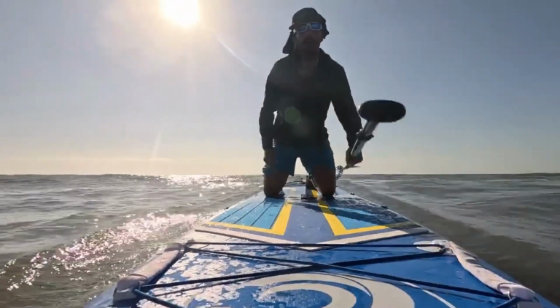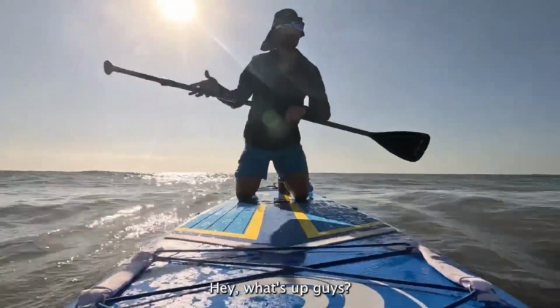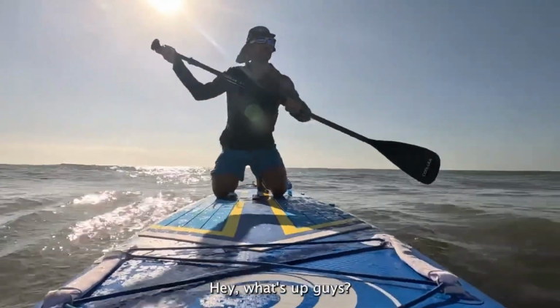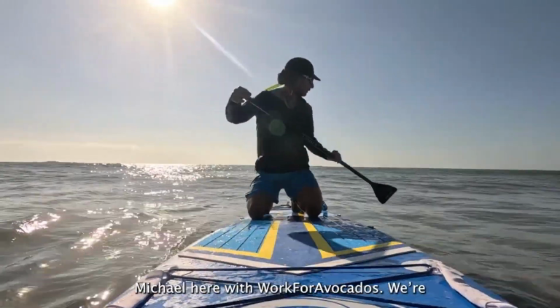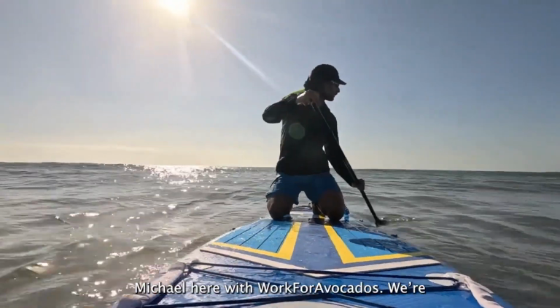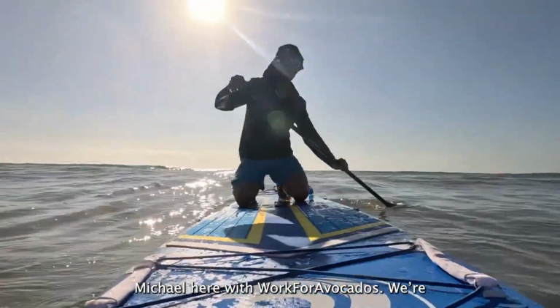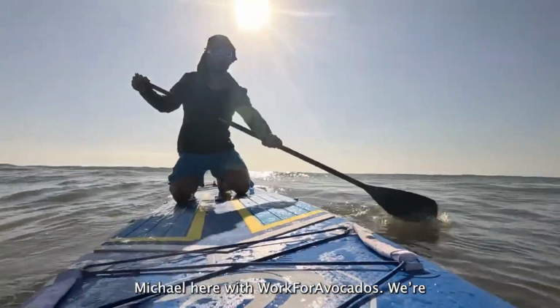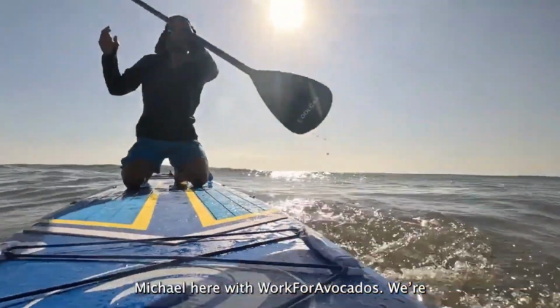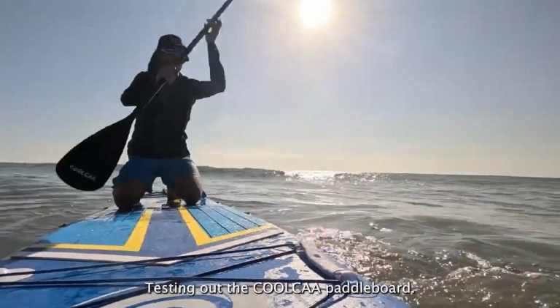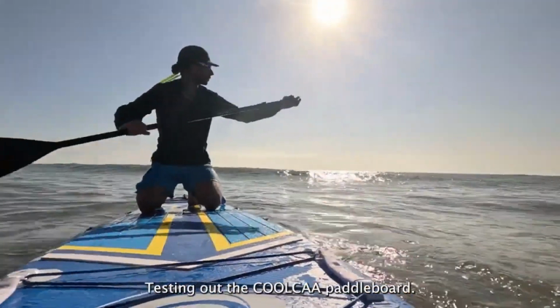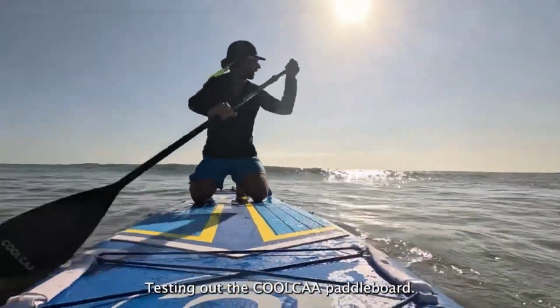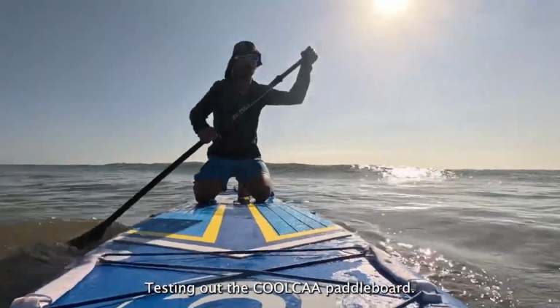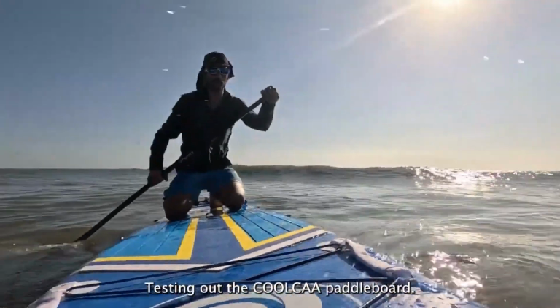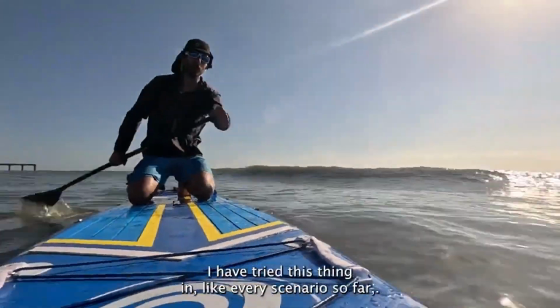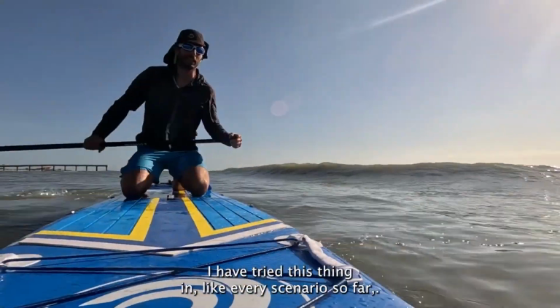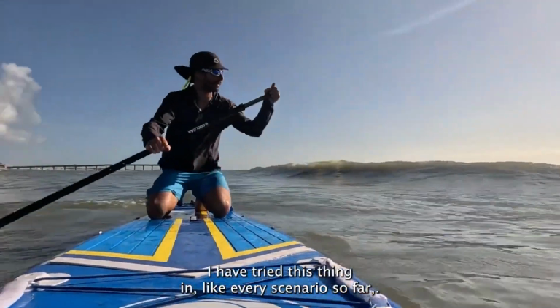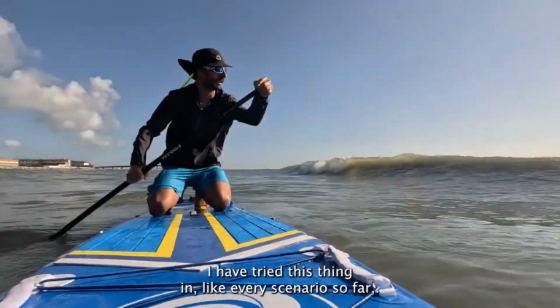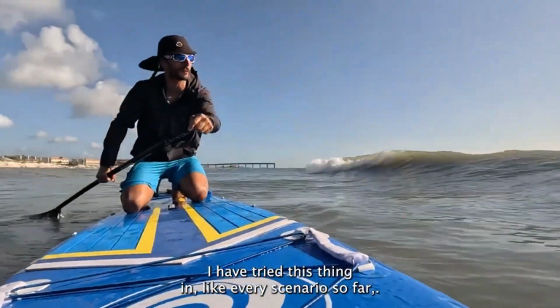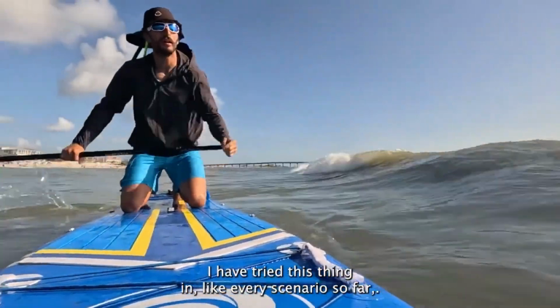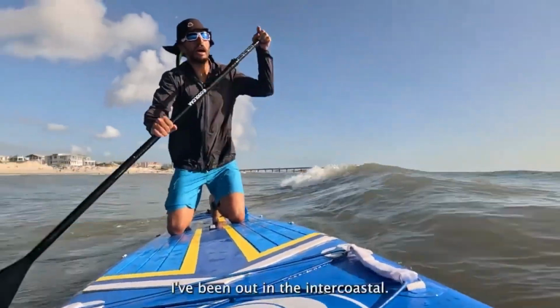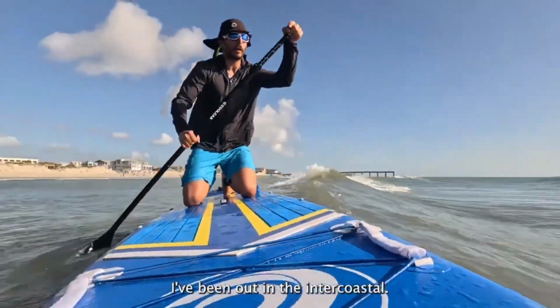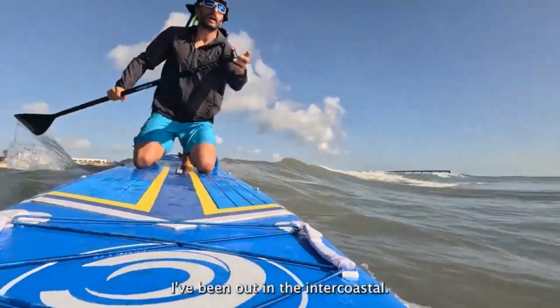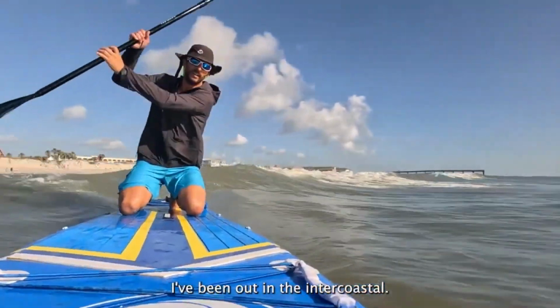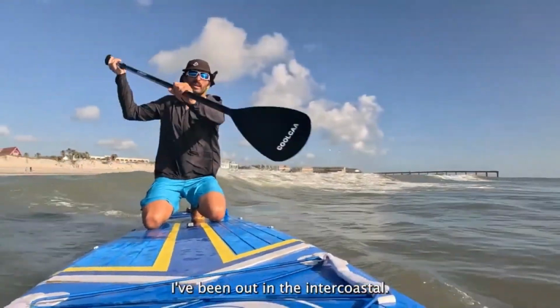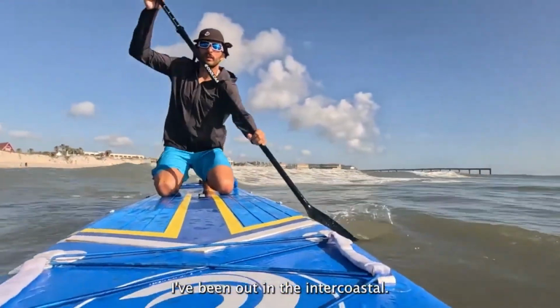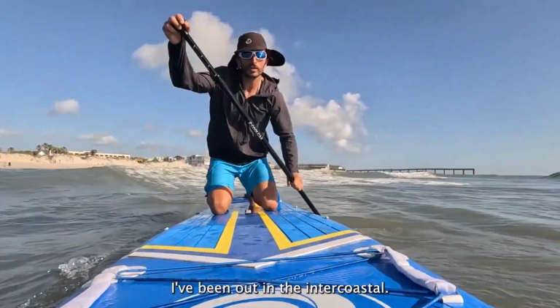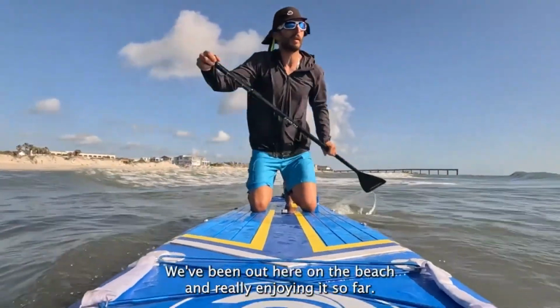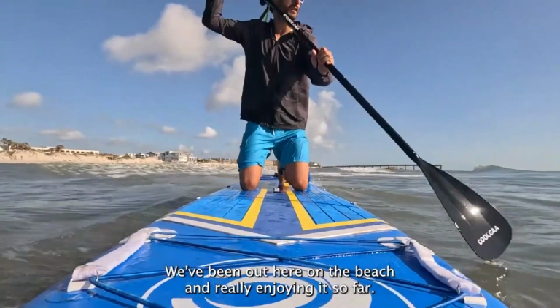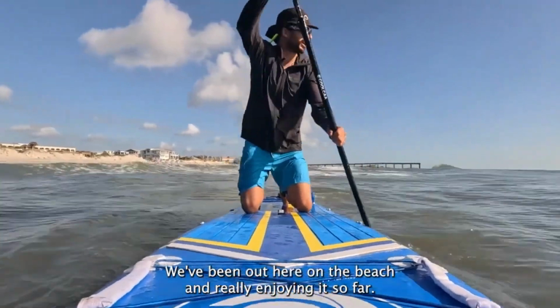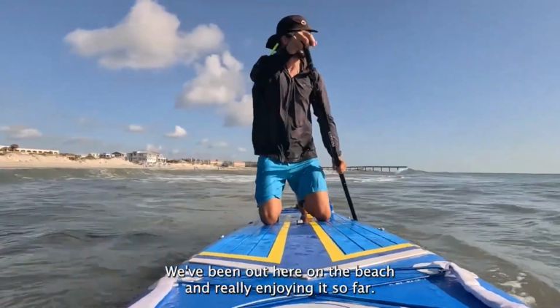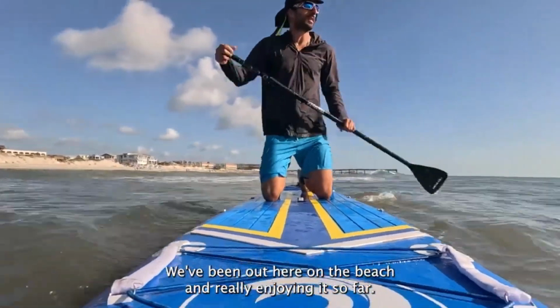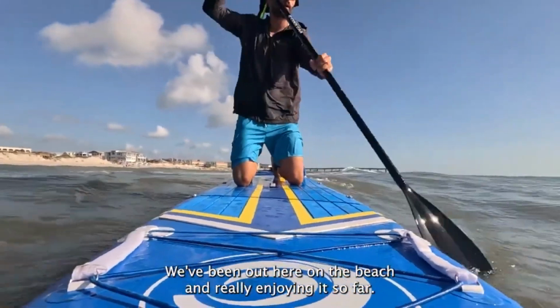What's up guys? Mike Blue with Look for Avocados. We're testing out the COOLCAA paddleboard. I've tried this thing in like every scenario so far — I've been out on a coastal, we've been out here on the beach. I'm really enjoying it so far.